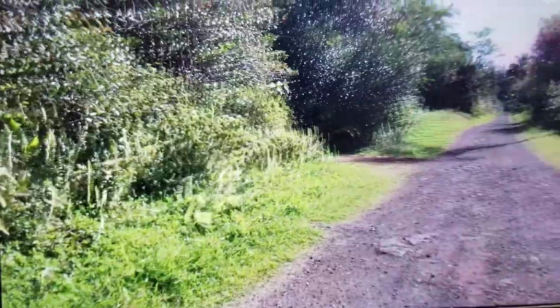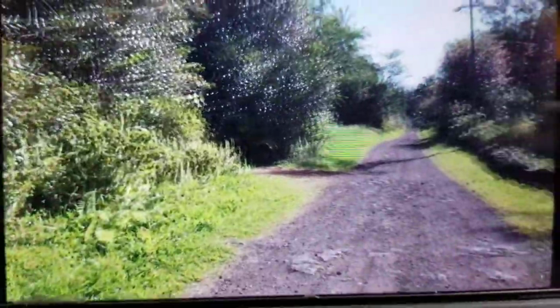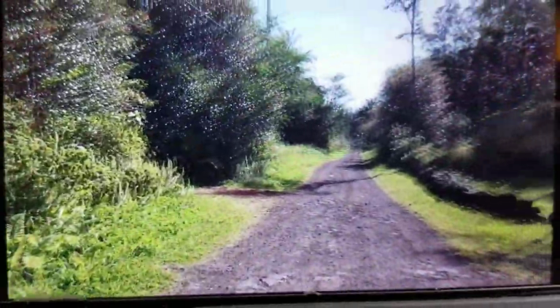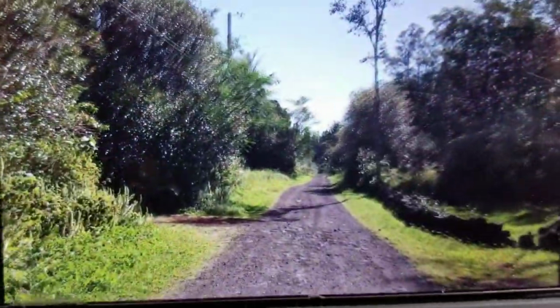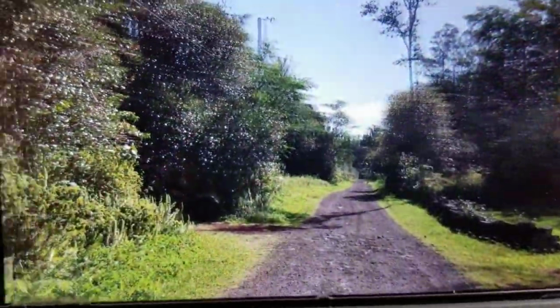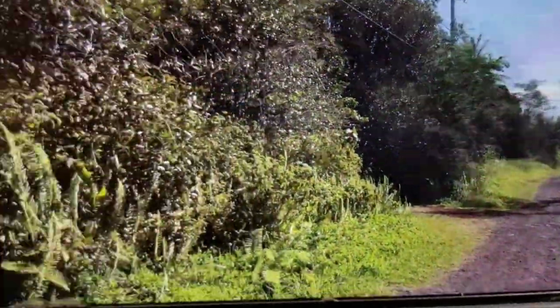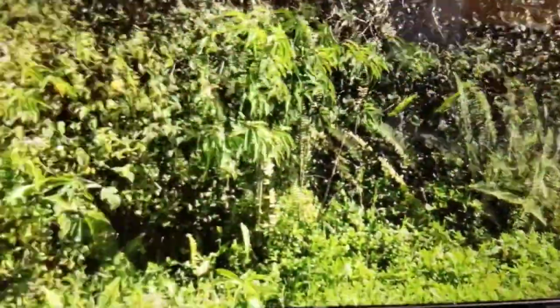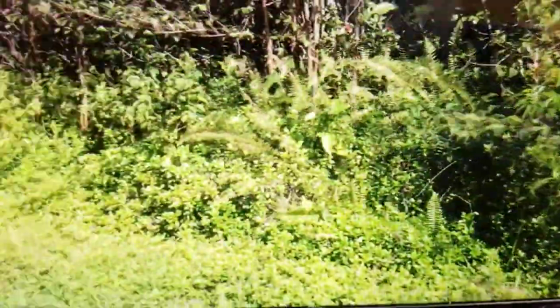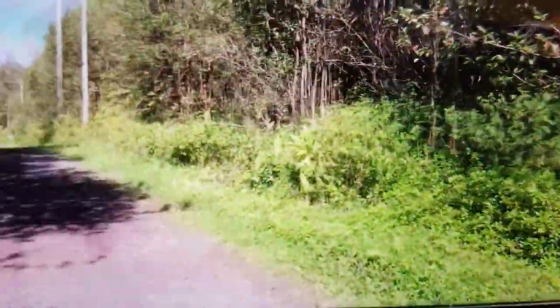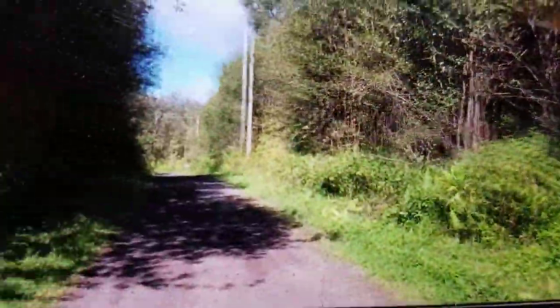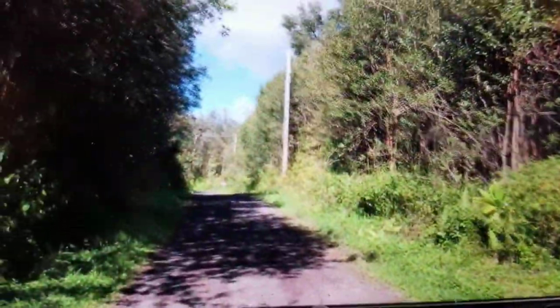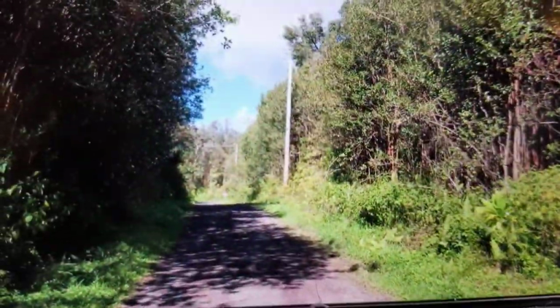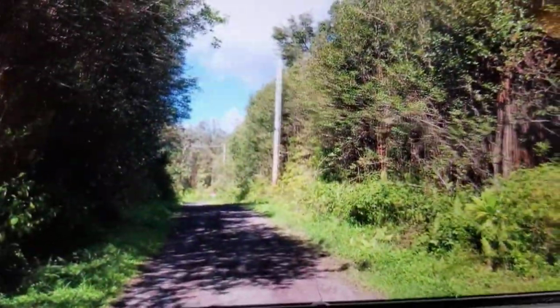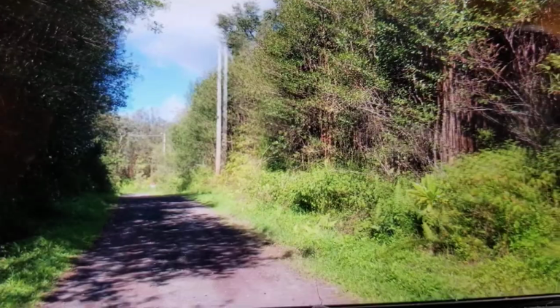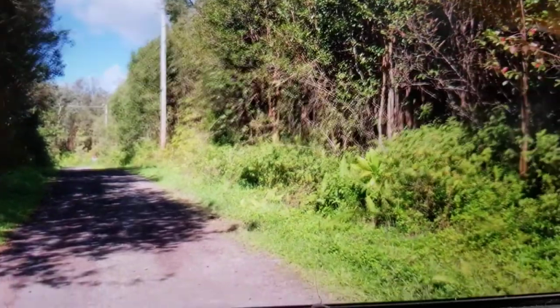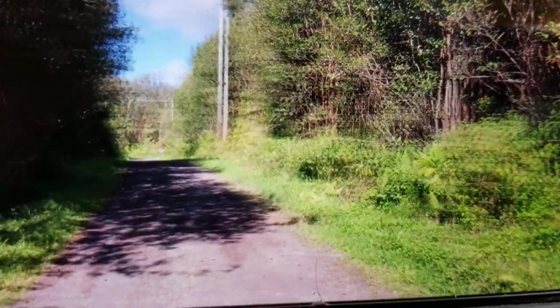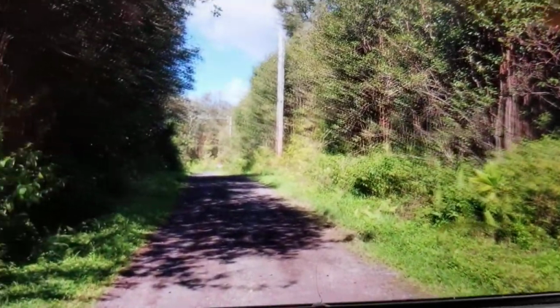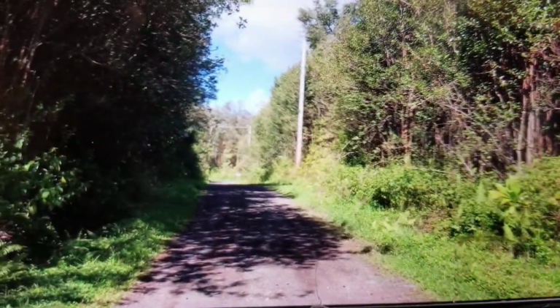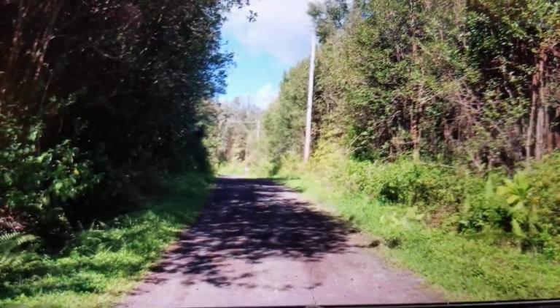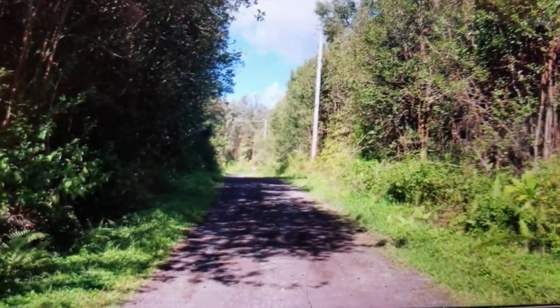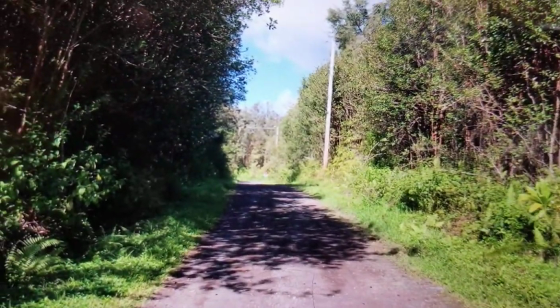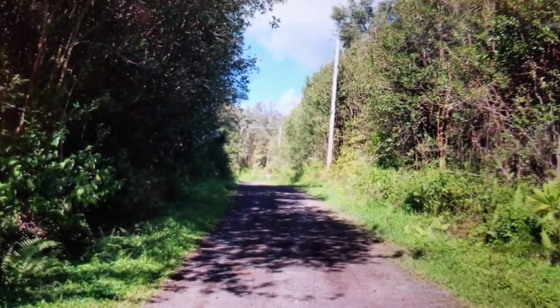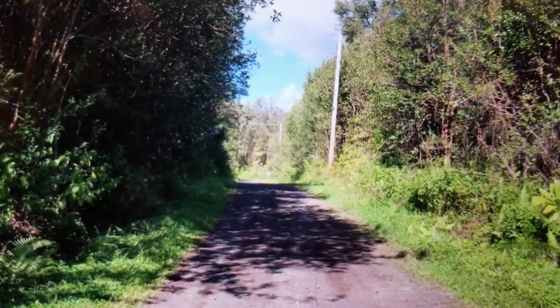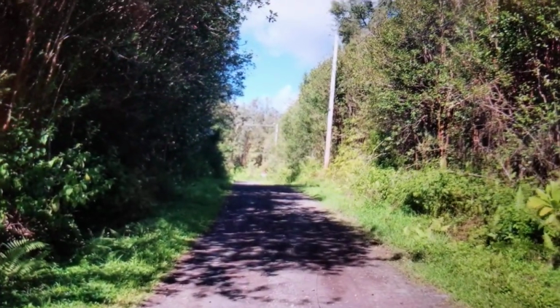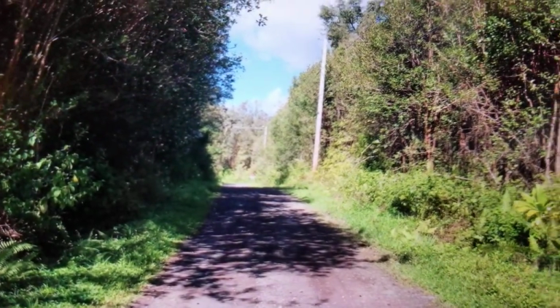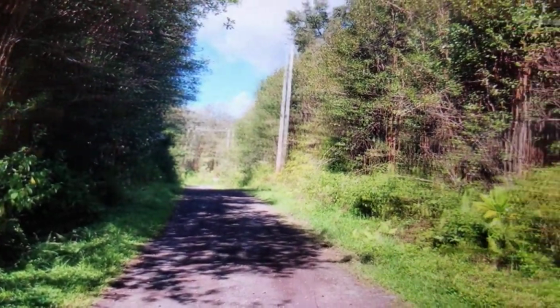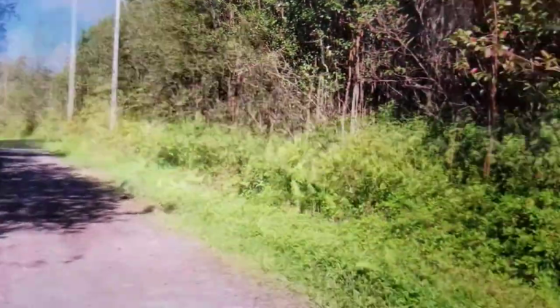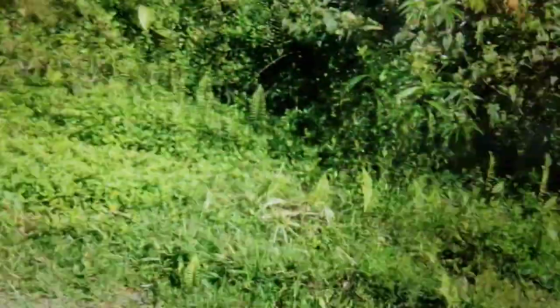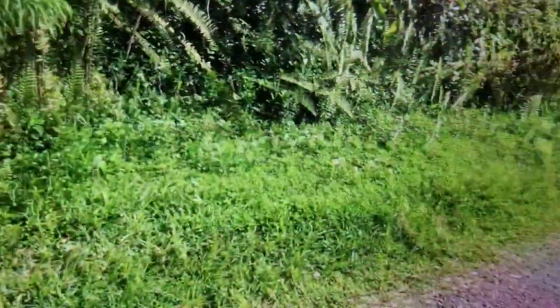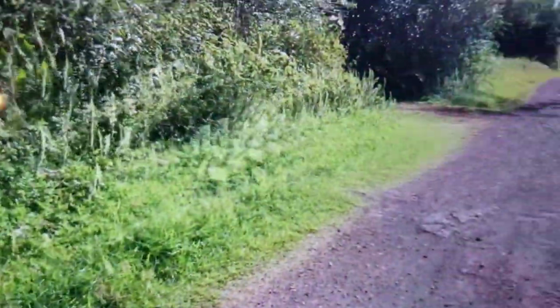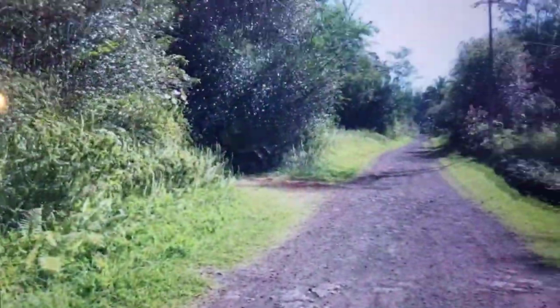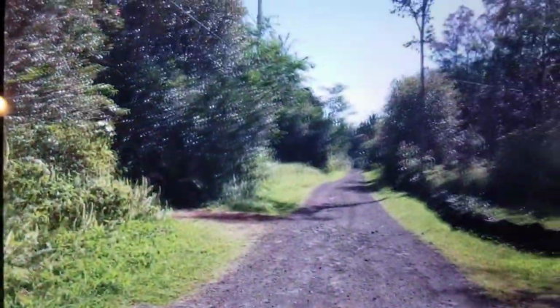Good morning. We're standing on Napua in front of the home. This is looking towards 40th Avenue, which is paved and leads here. And this is looking towards the dead end.